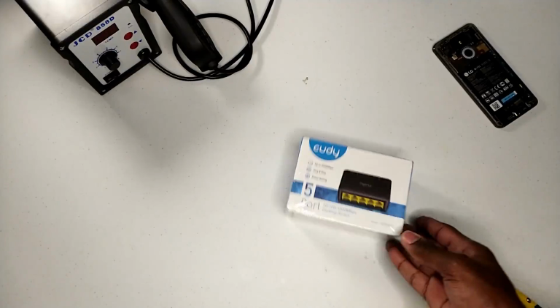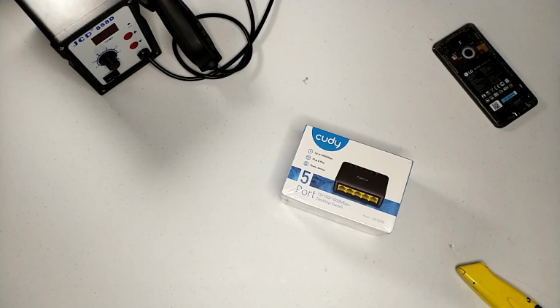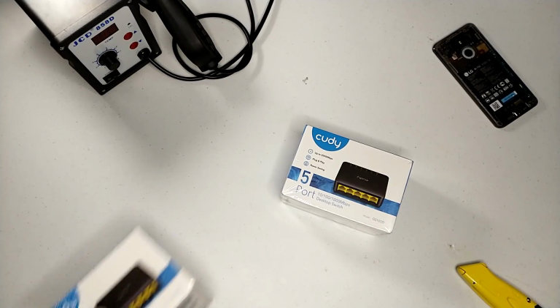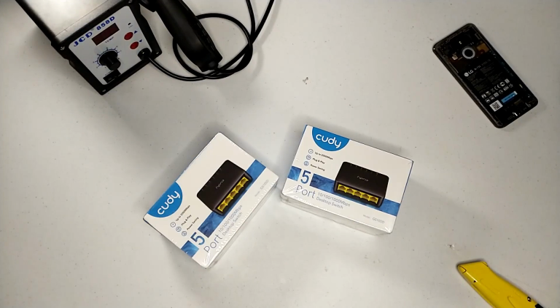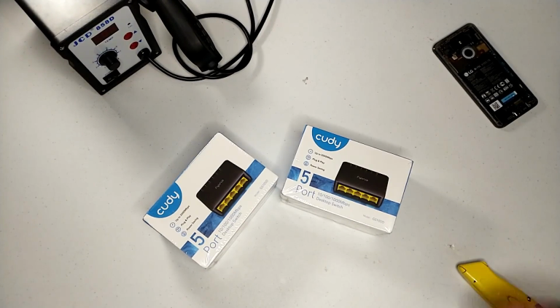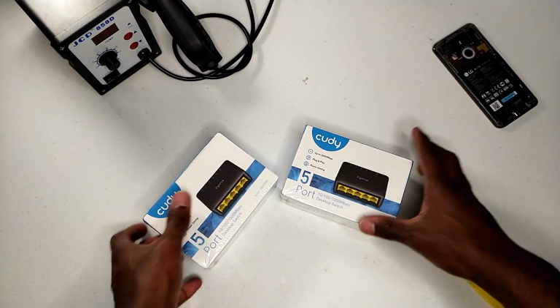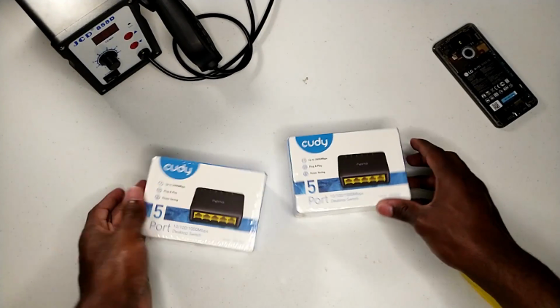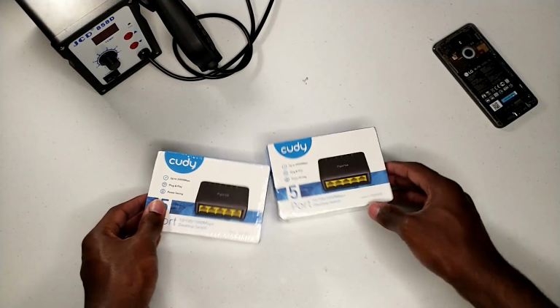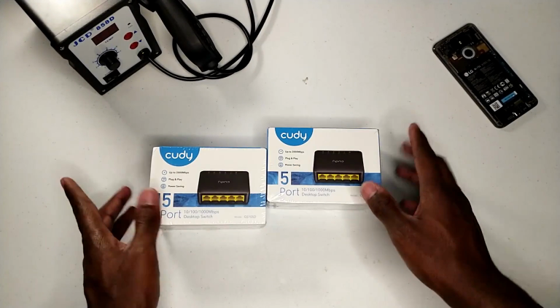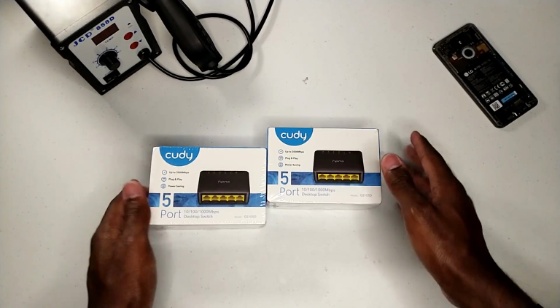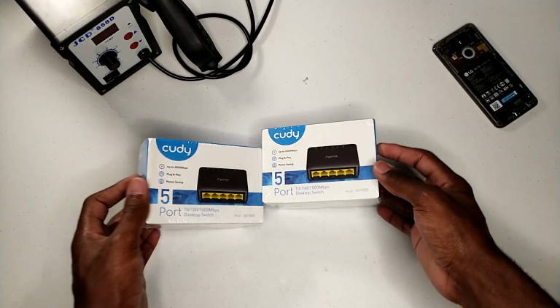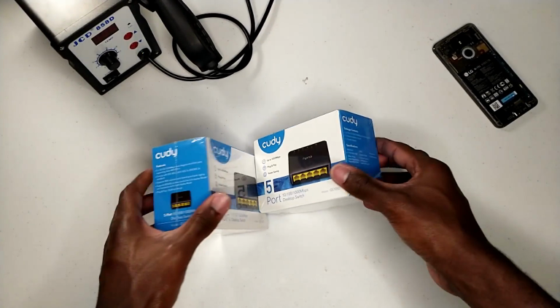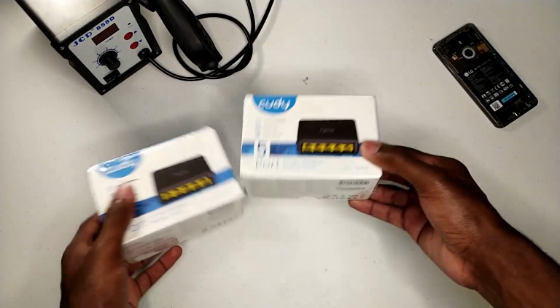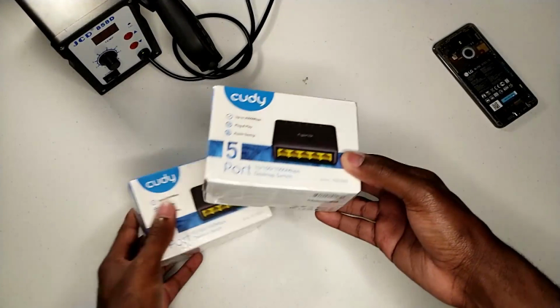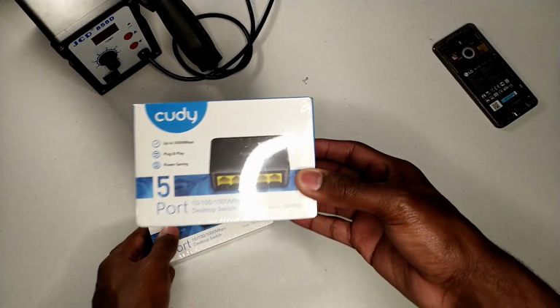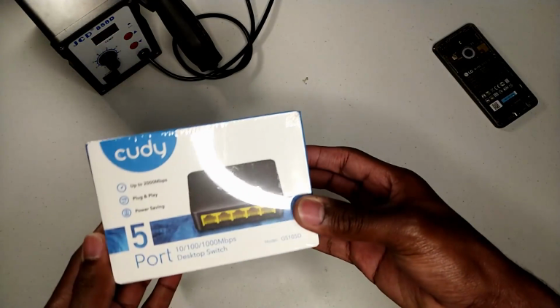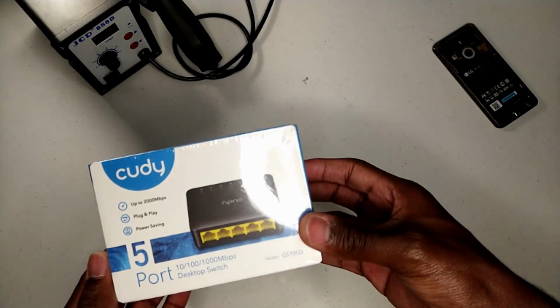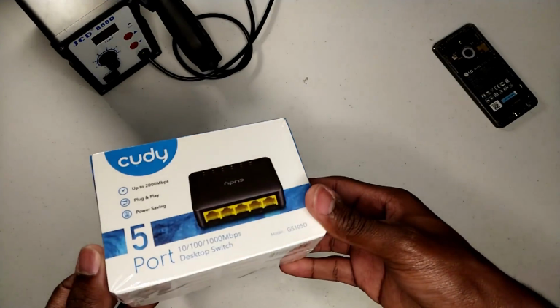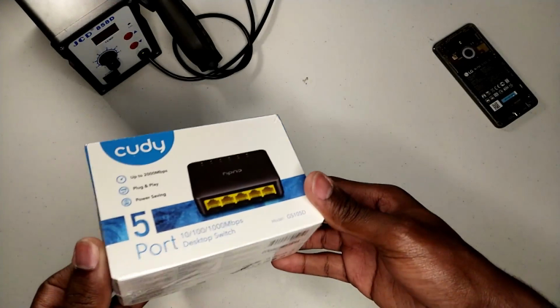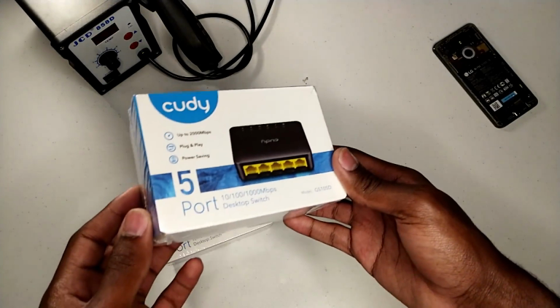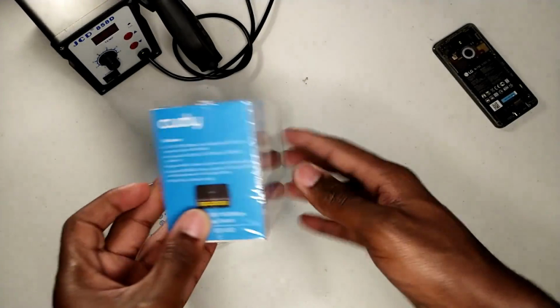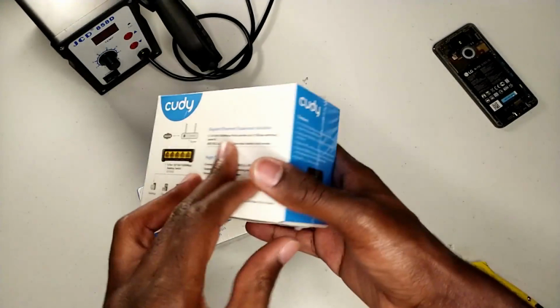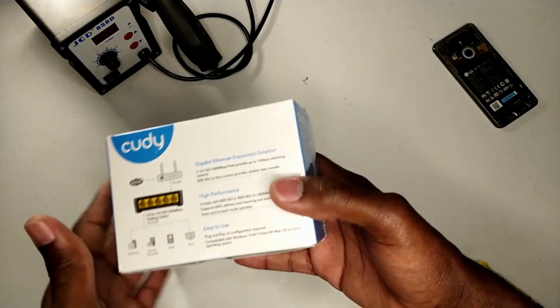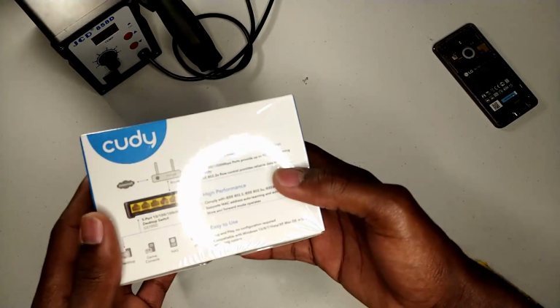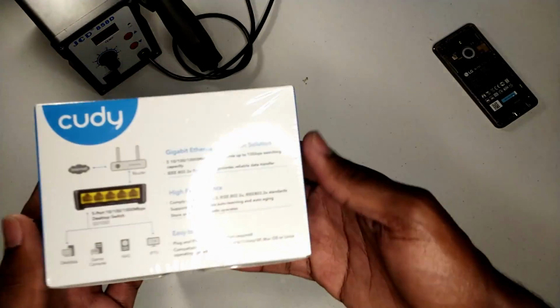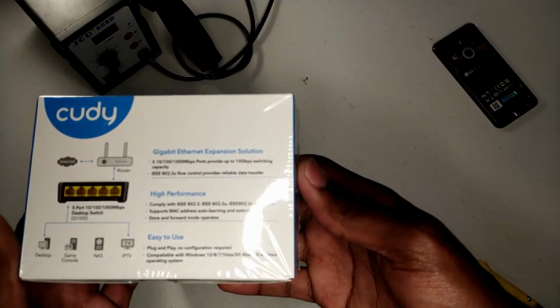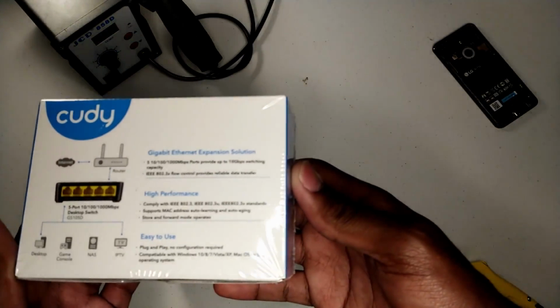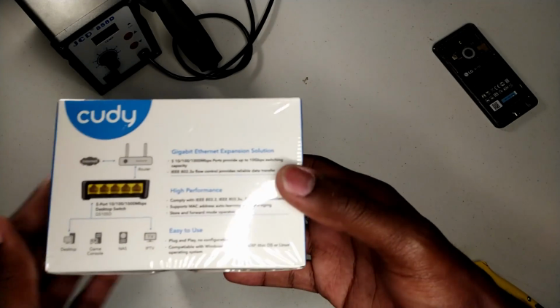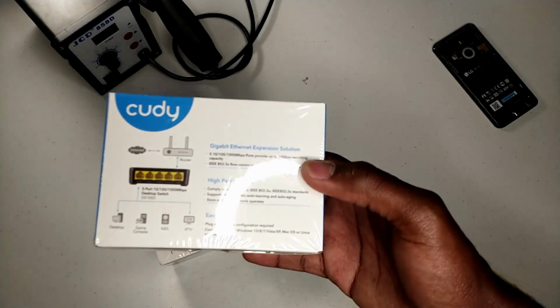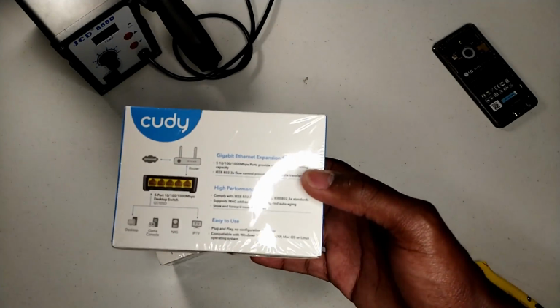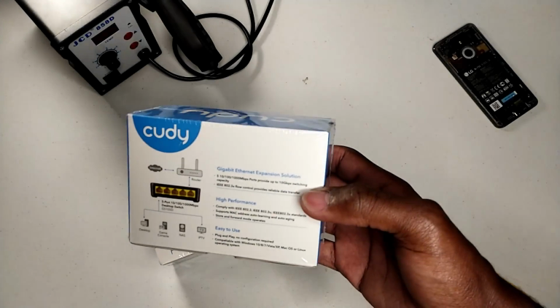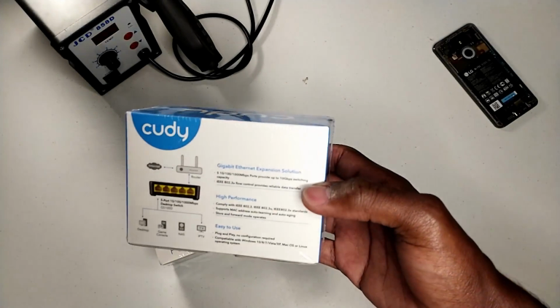I bought two QDGS1050 five-port switches. They support up to gigabit transfer speeds, so in theory all my devices should be able to get 100 megabits per second at the same time, but I'll test that later.